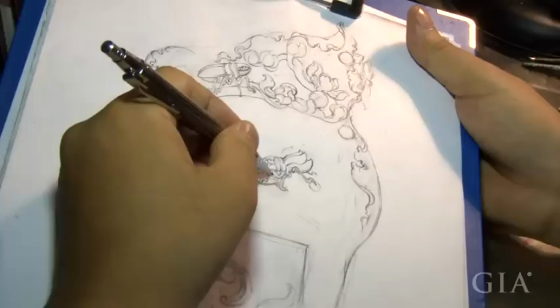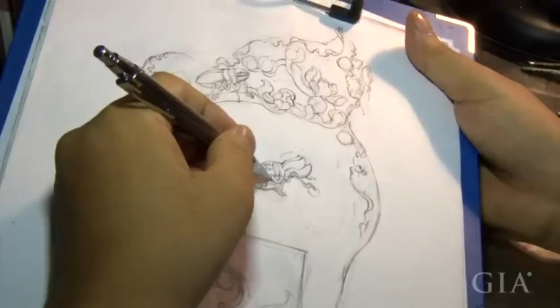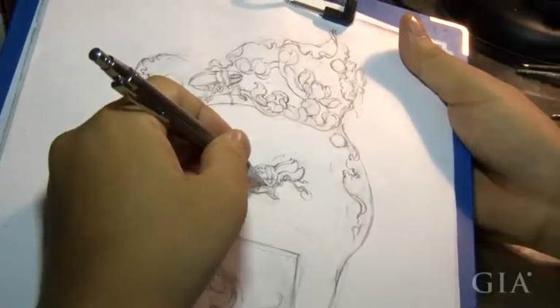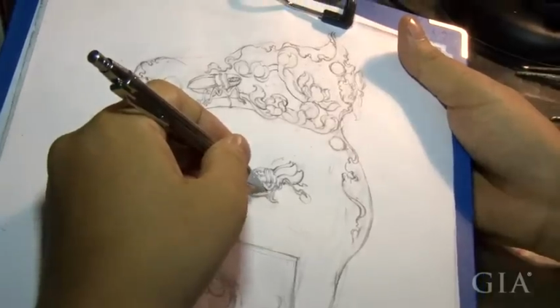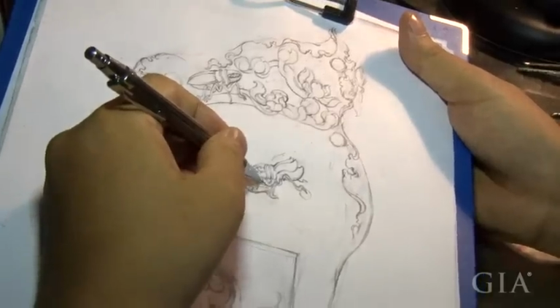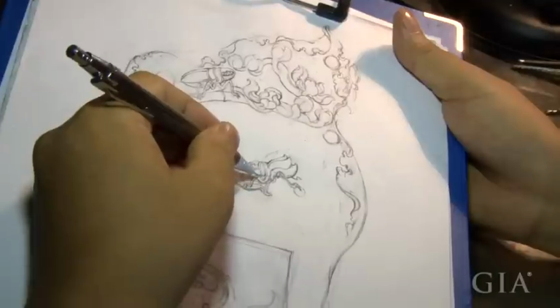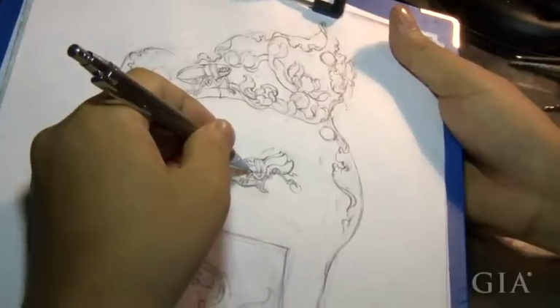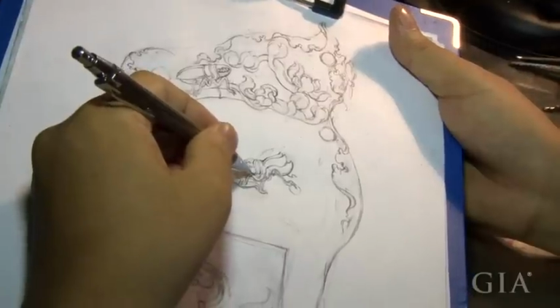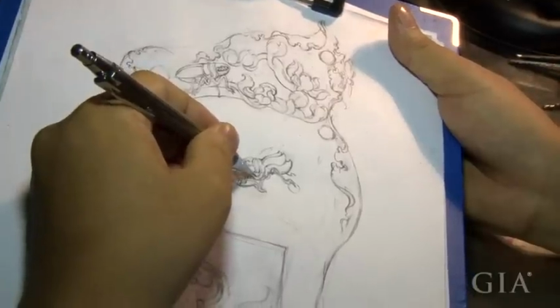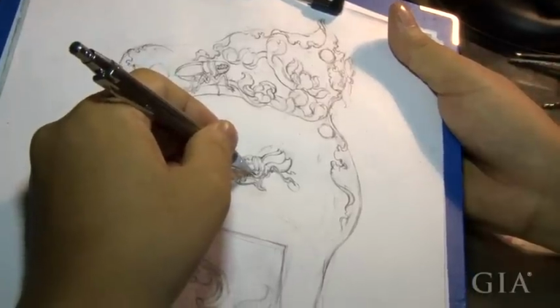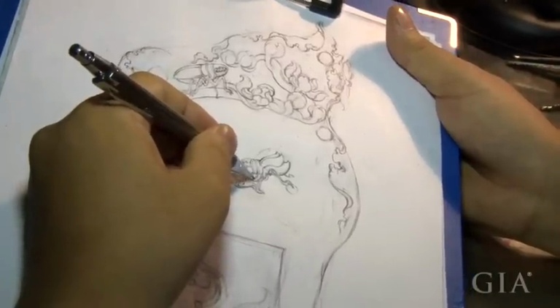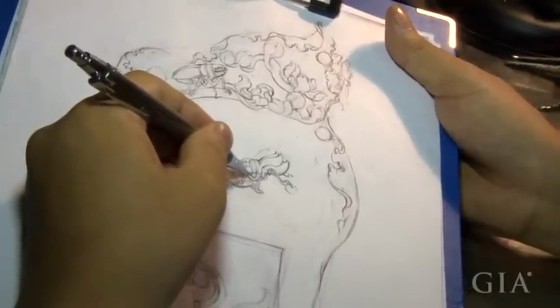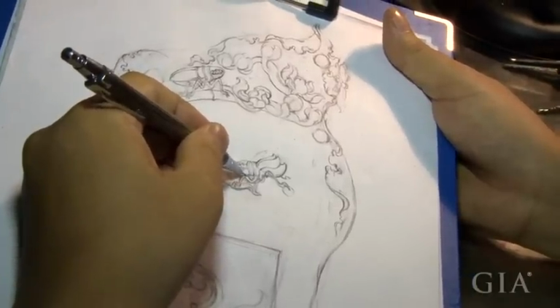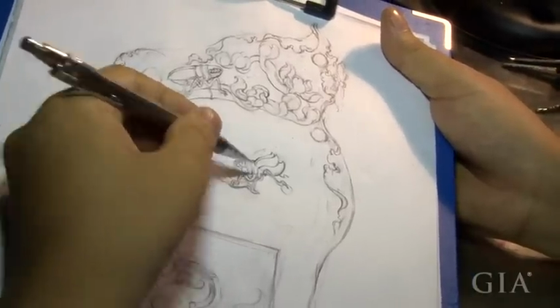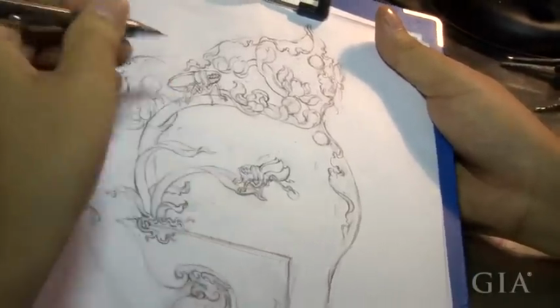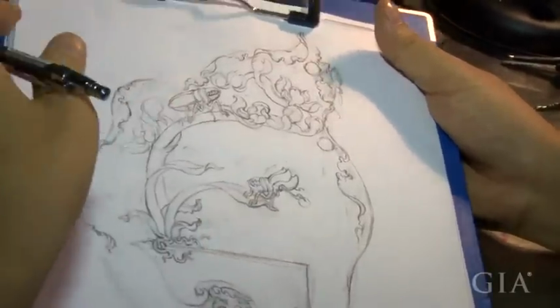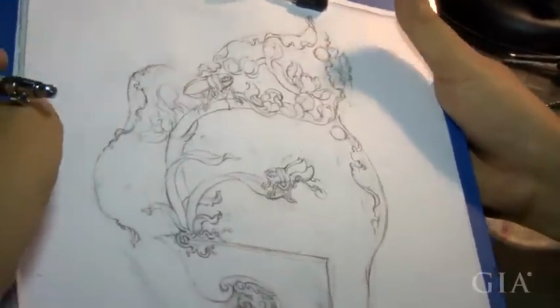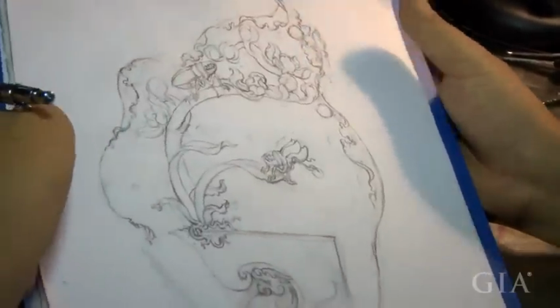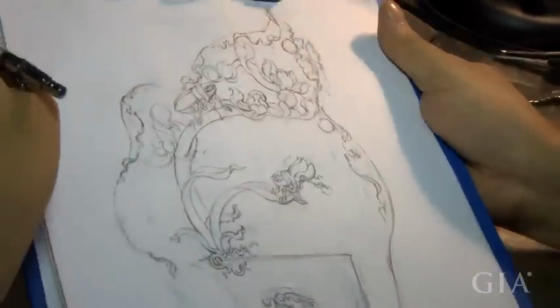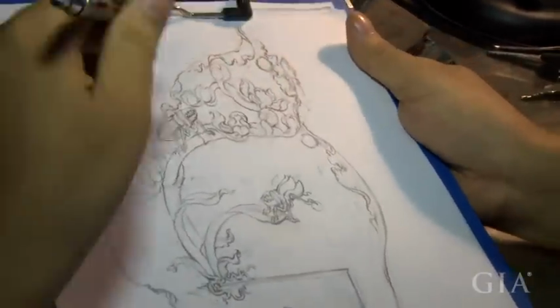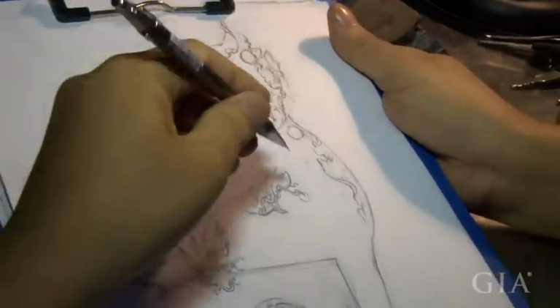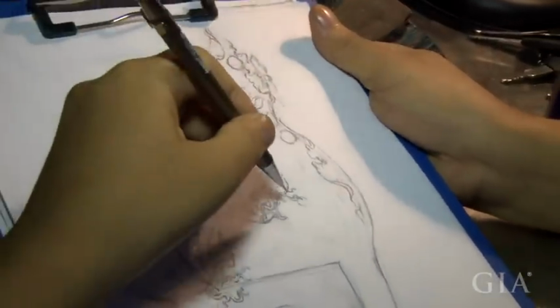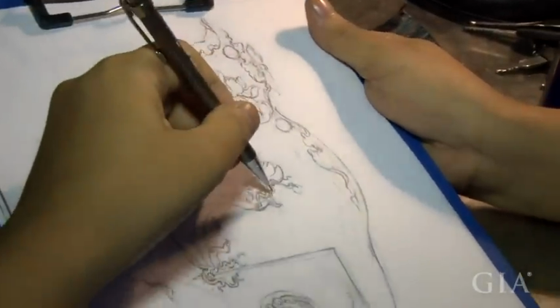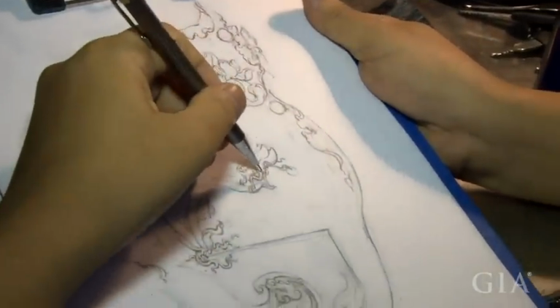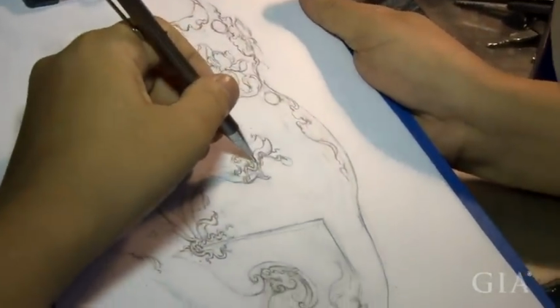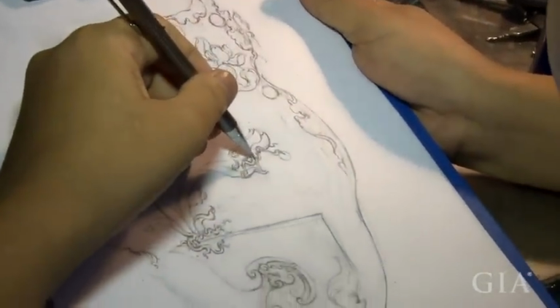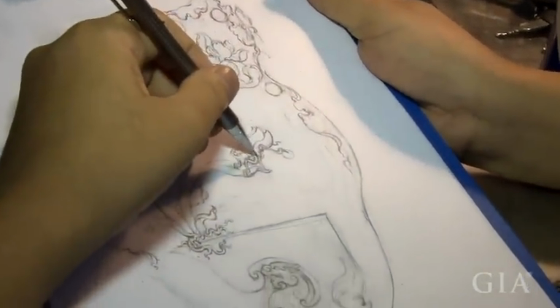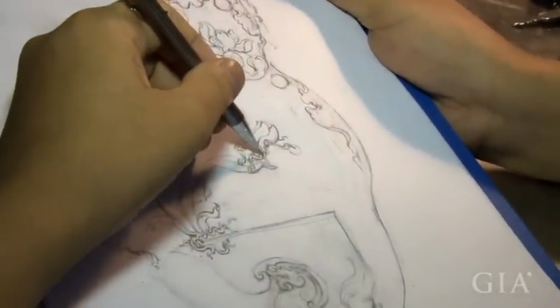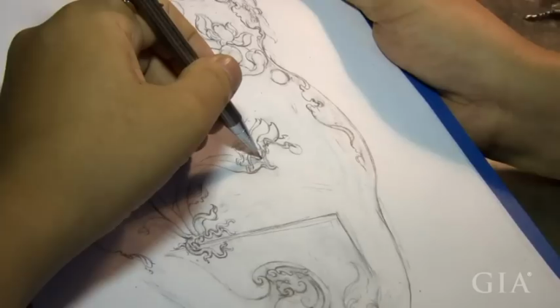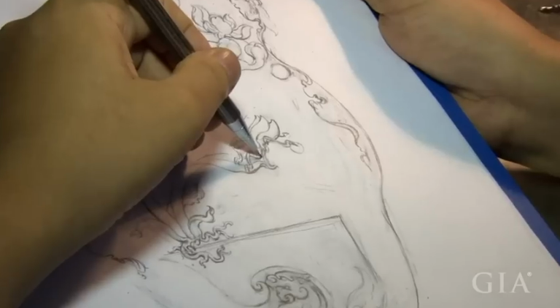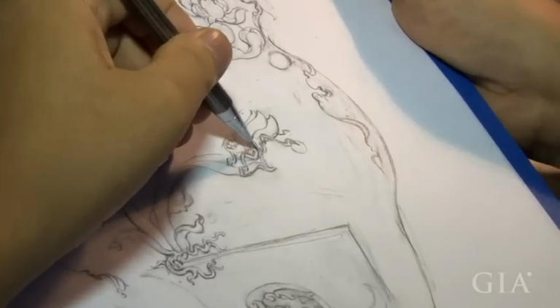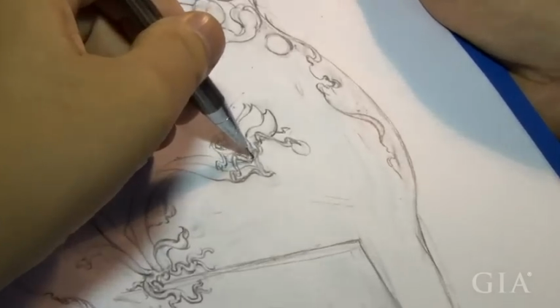Our designer is now outlining the profile, following the stone shape to select a suitable theme. This is the first step of the carving process.